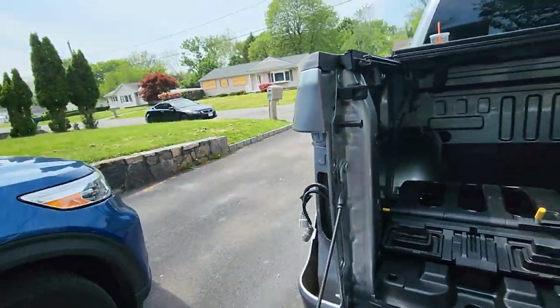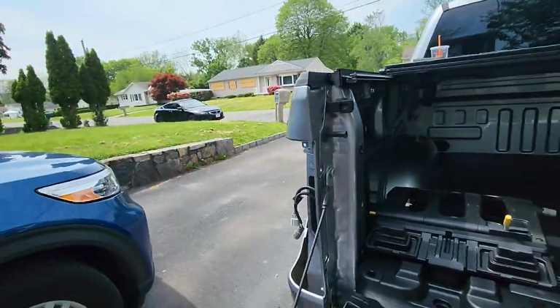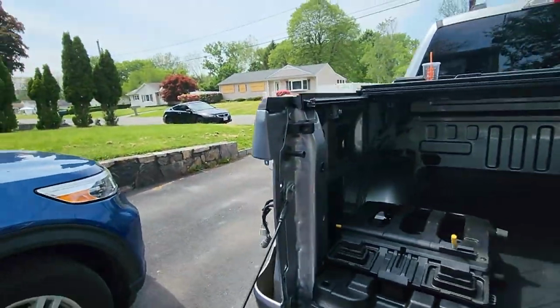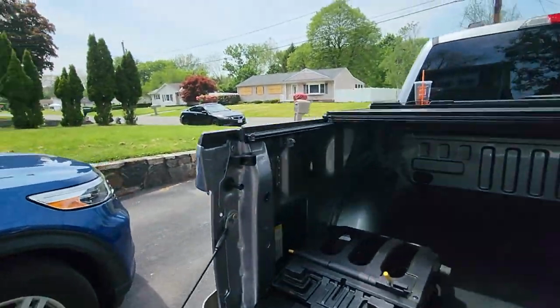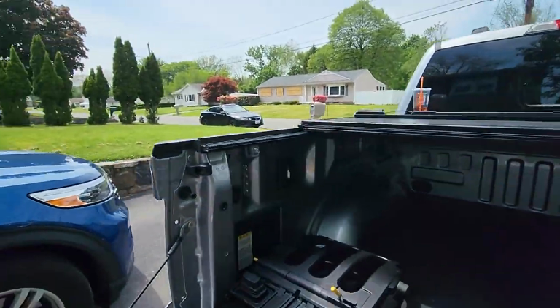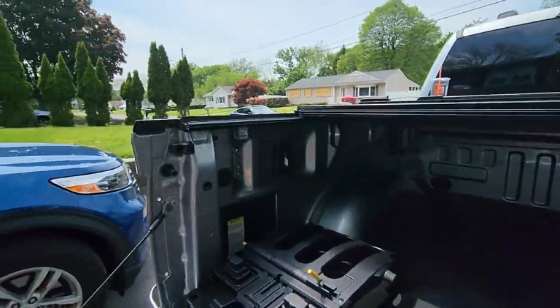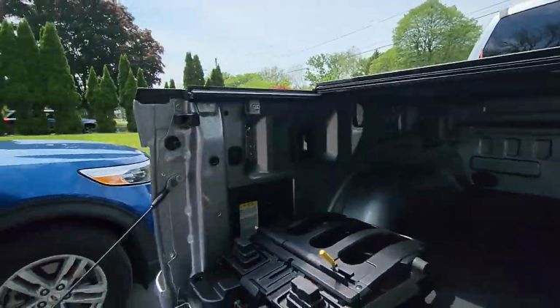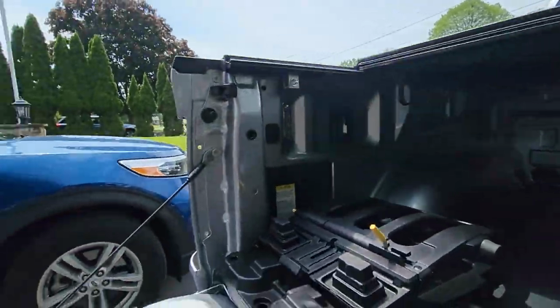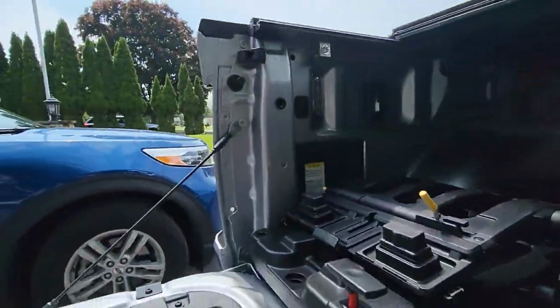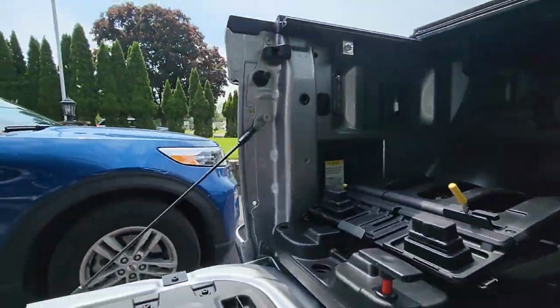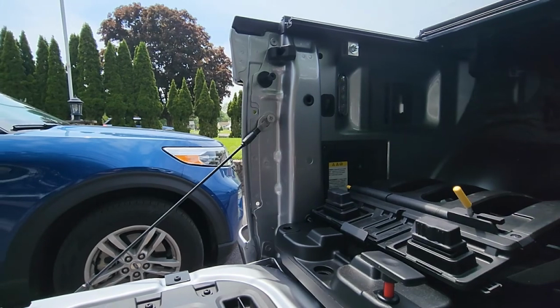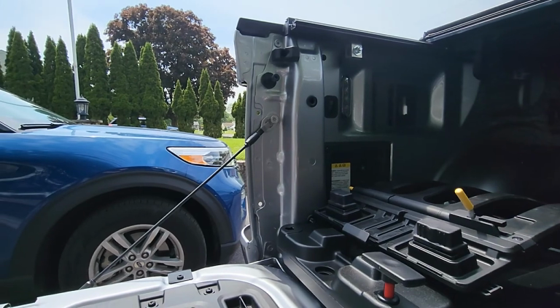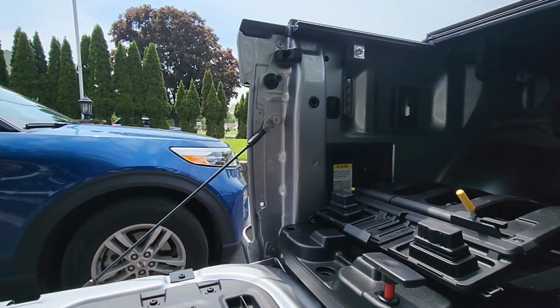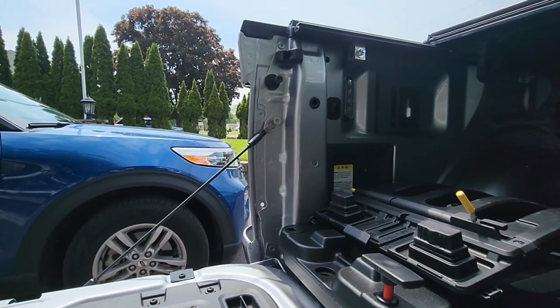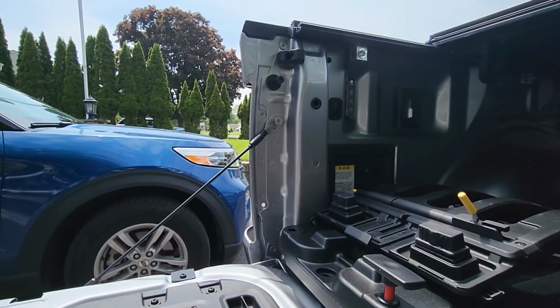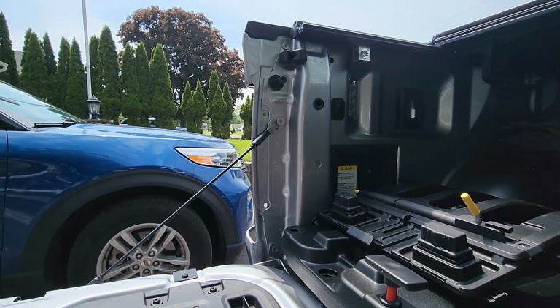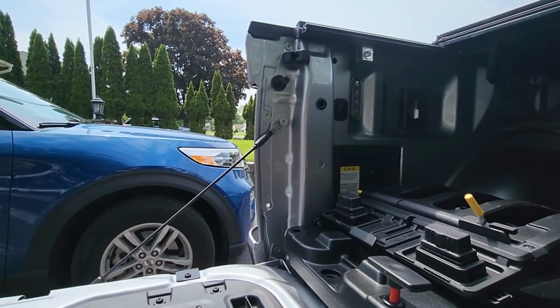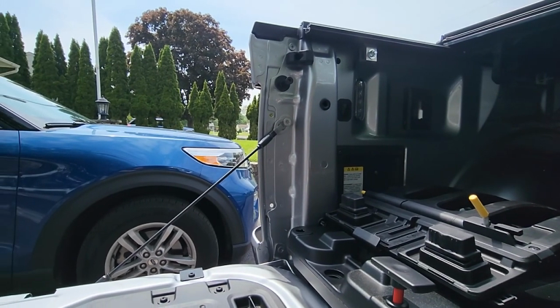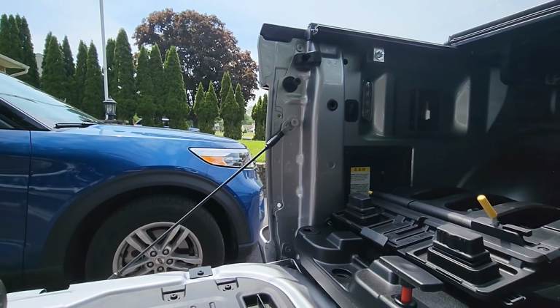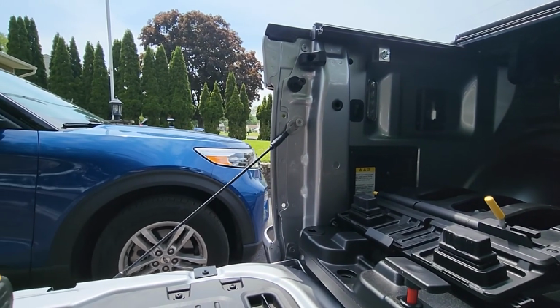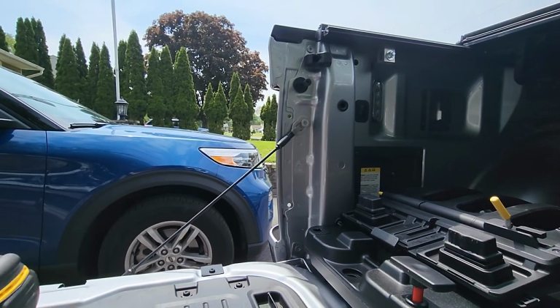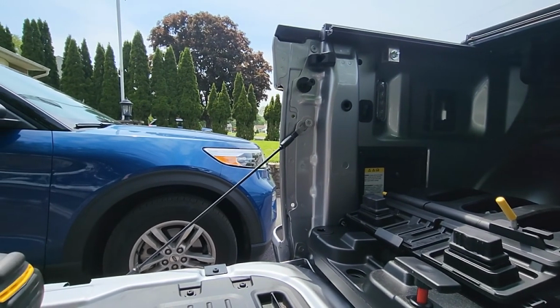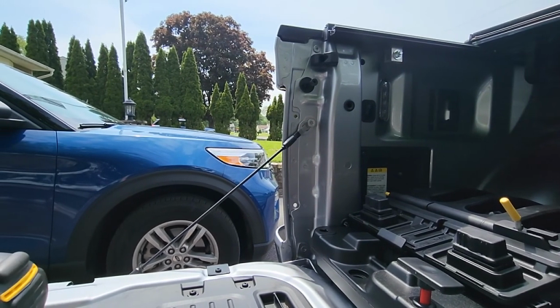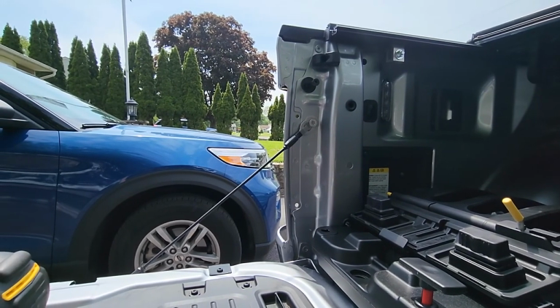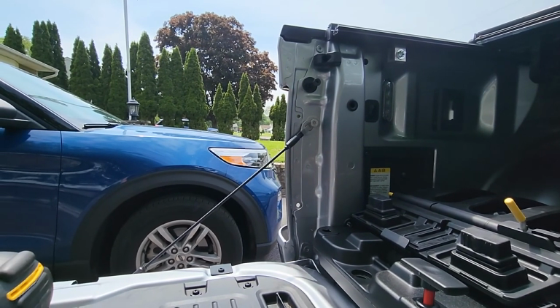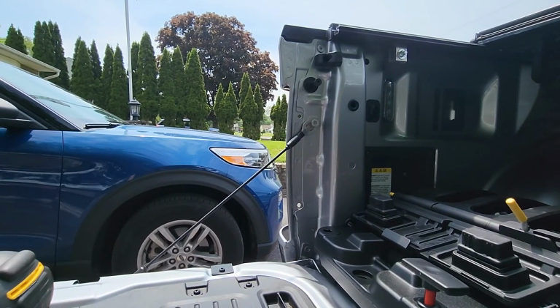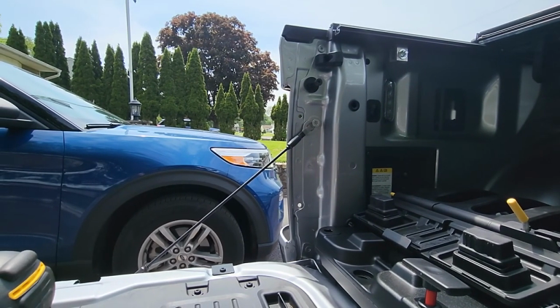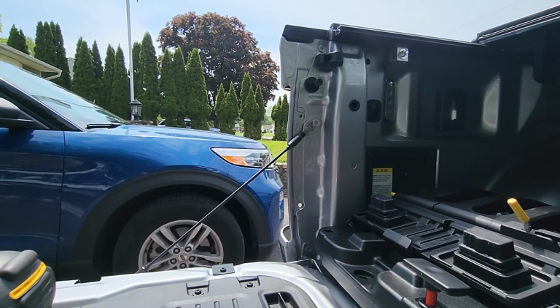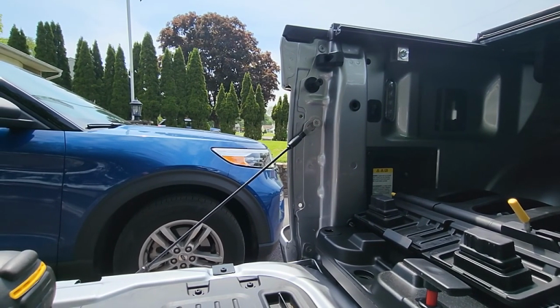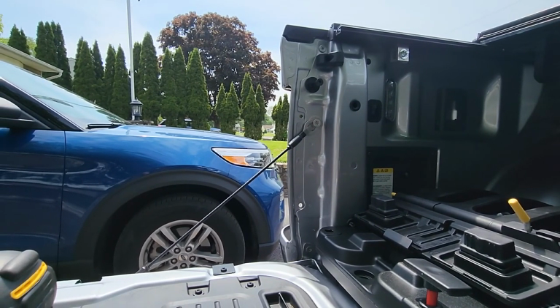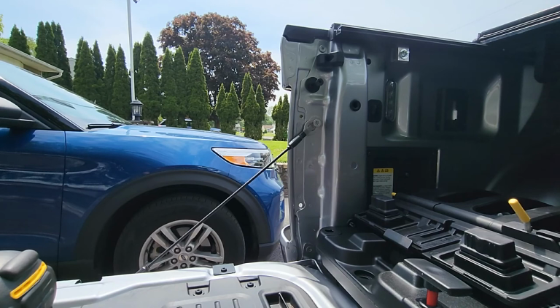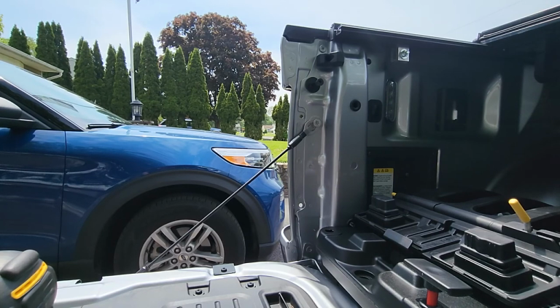So there's the headlight — pretty simple. Two bolts, unclip the wire harnesses, and that's it. Let's see if this is going to work, so let me get my bolts and washers.